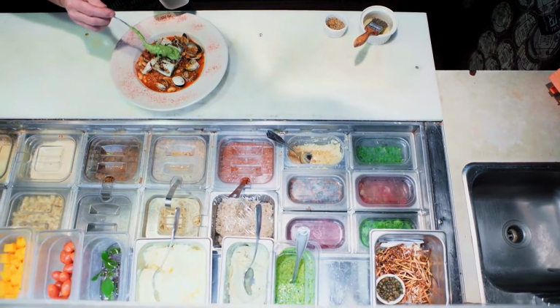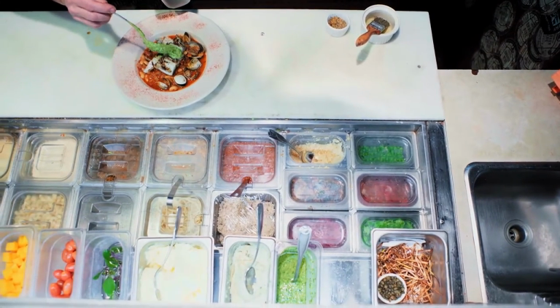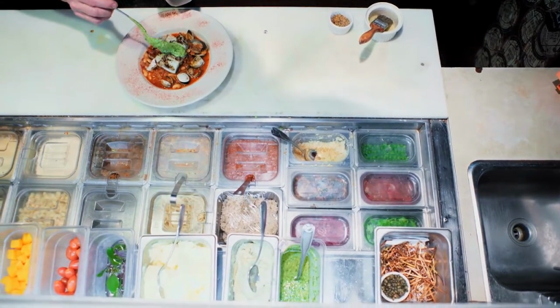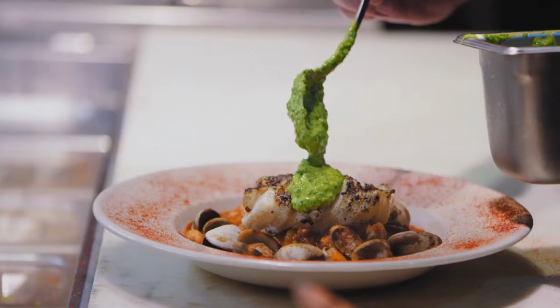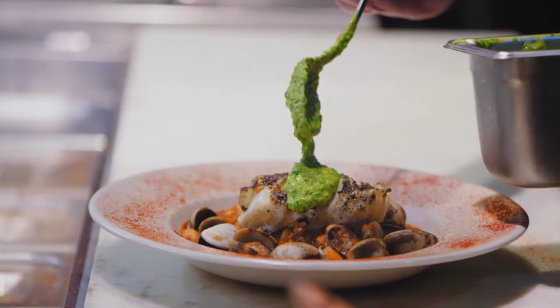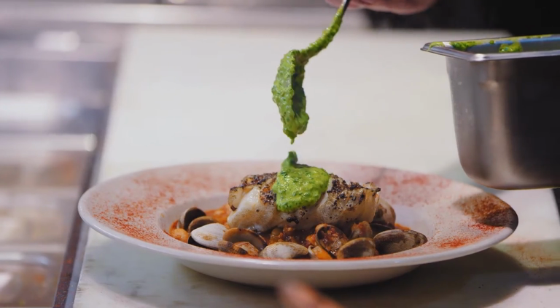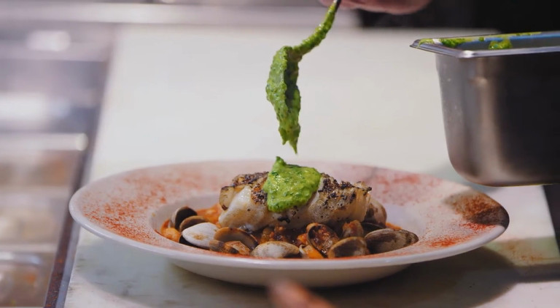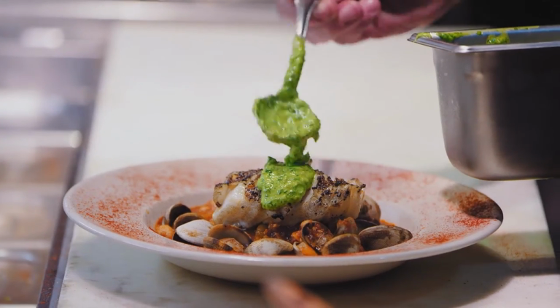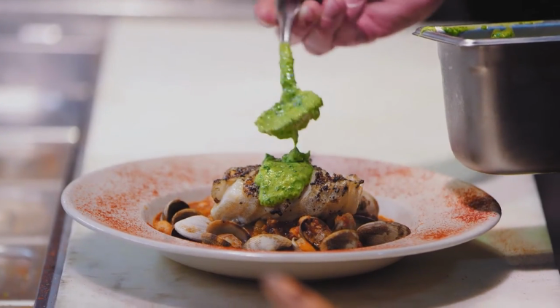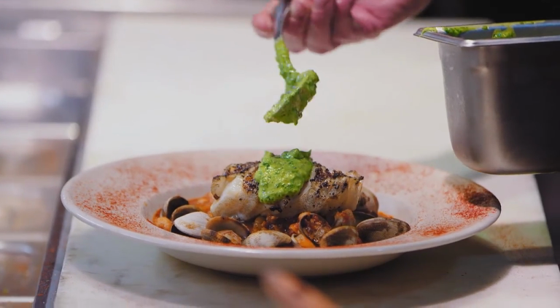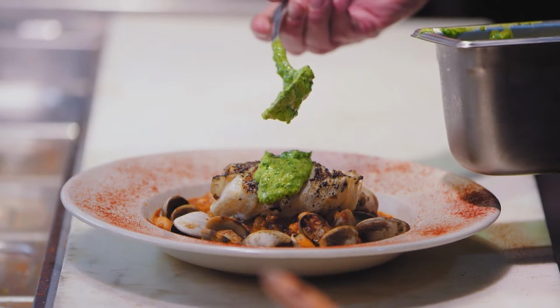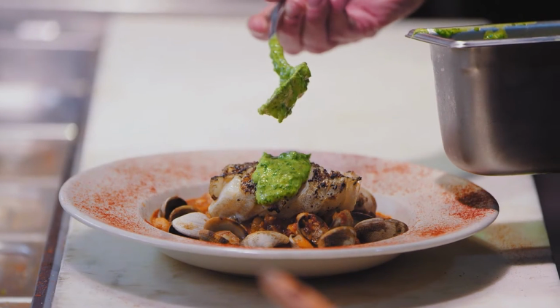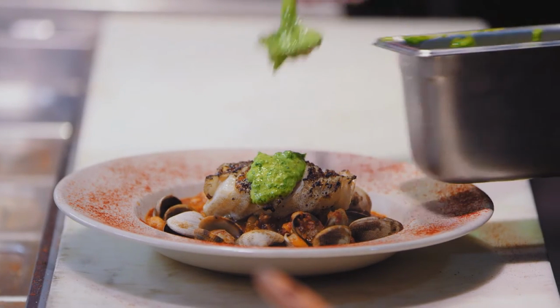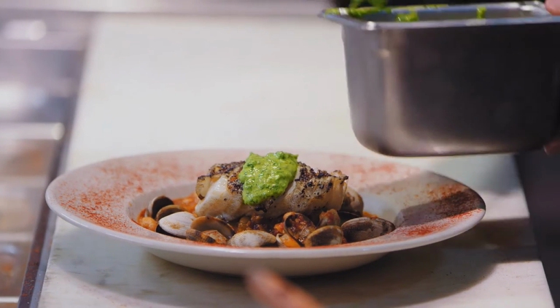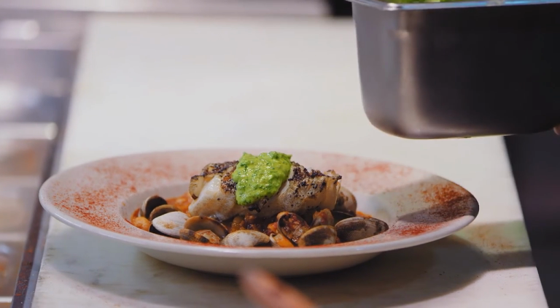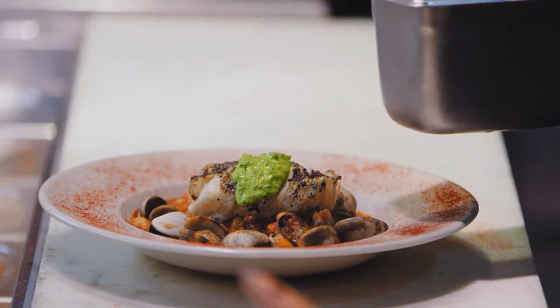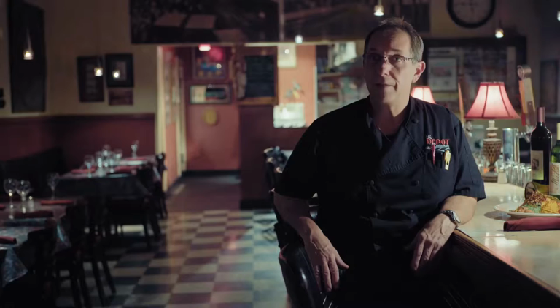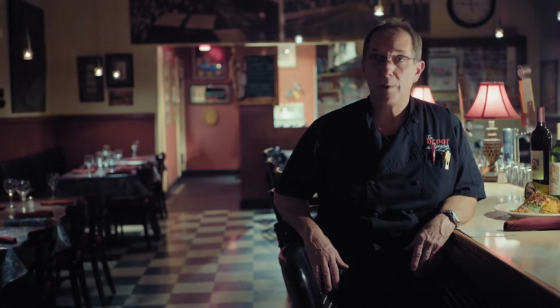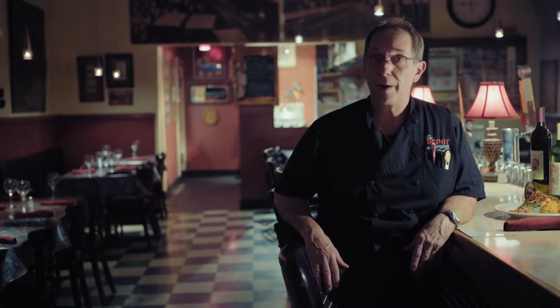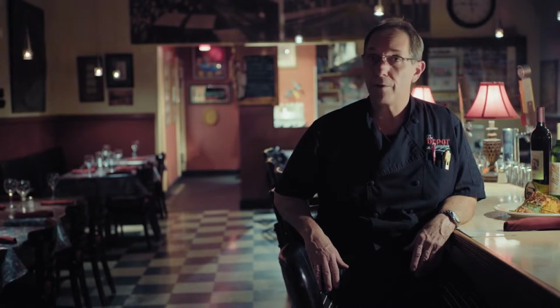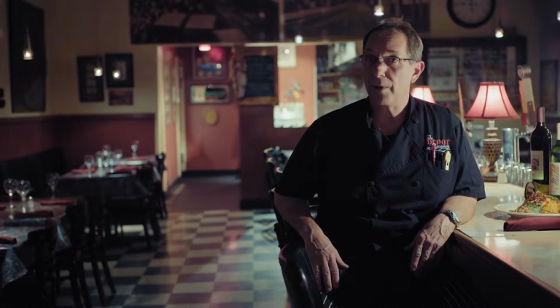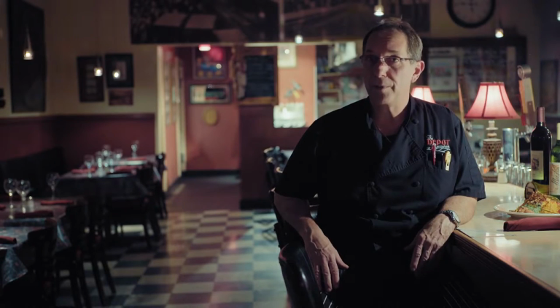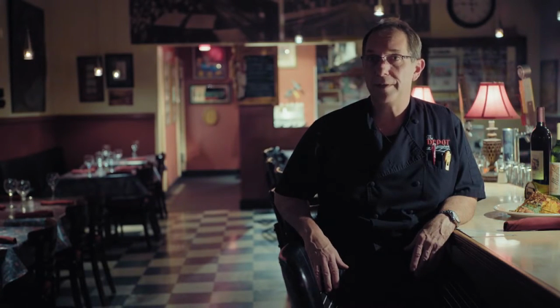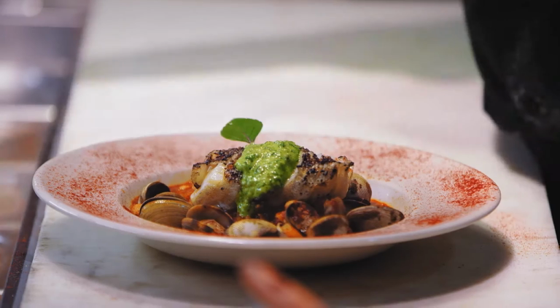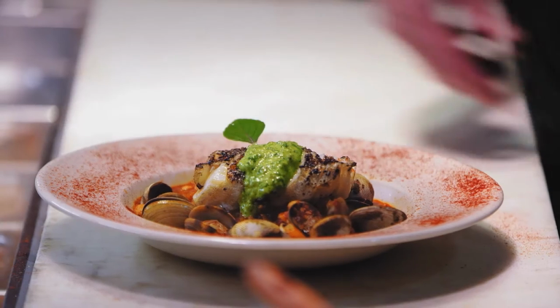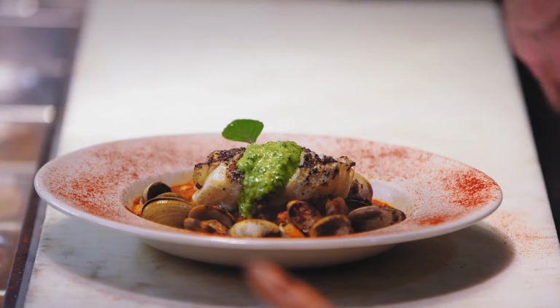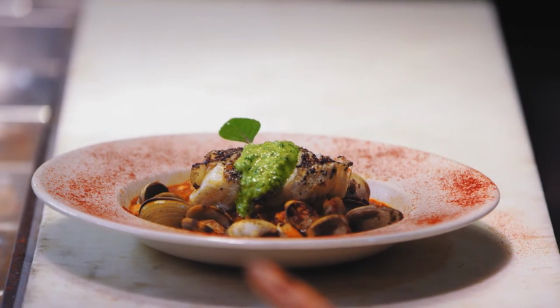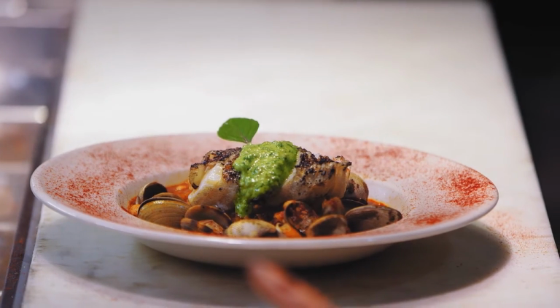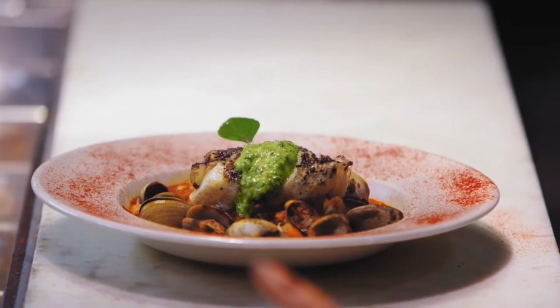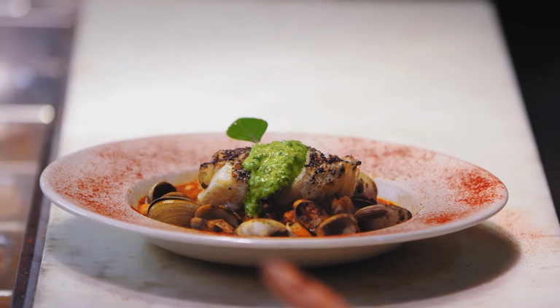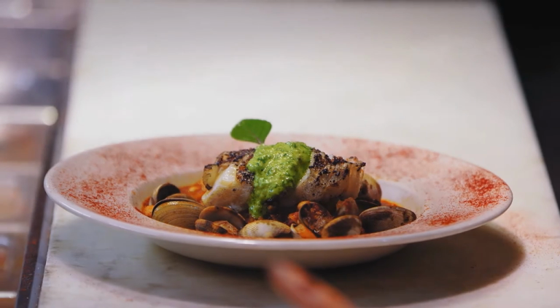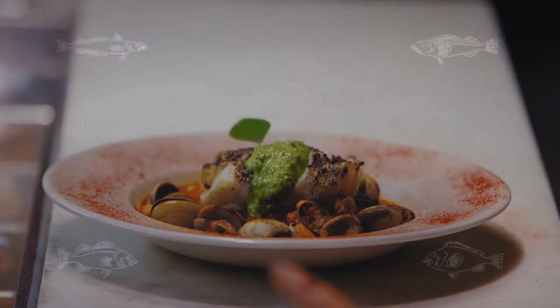I love lingcod because it's a dense fish and takes the grilling really well. Brush it with a little olive oil, prepare your grill properly, a little light seasoning, and it's a wonderful thing.